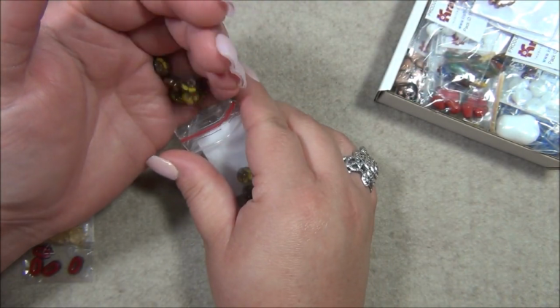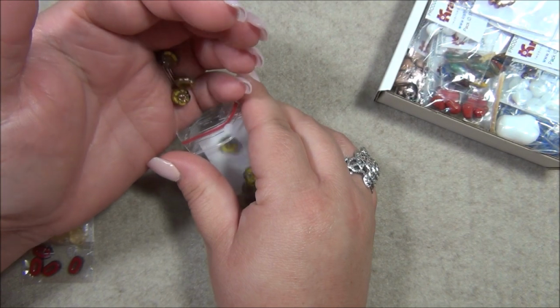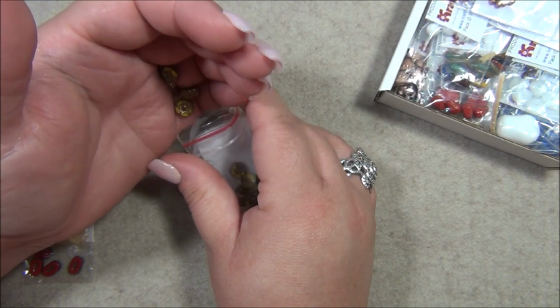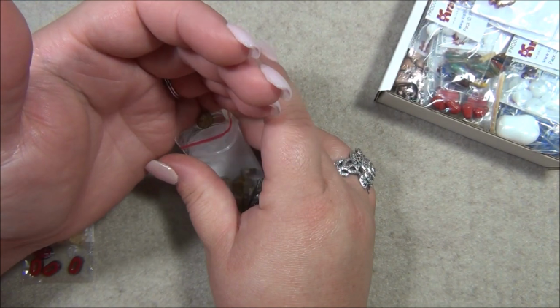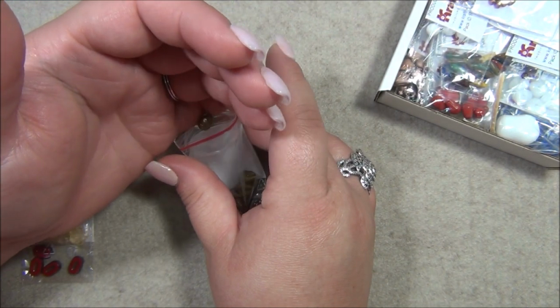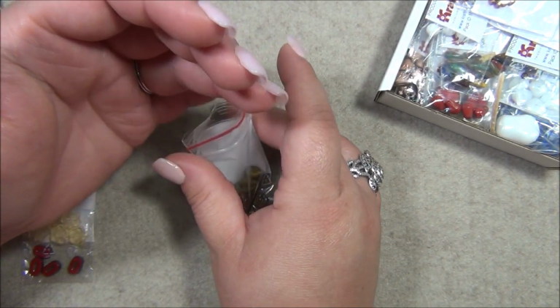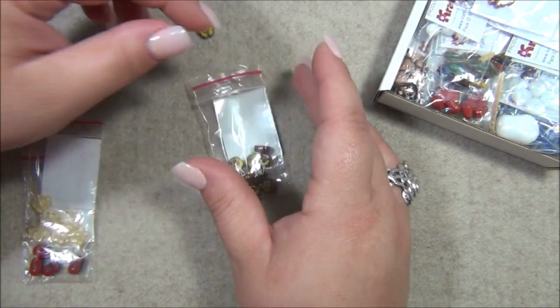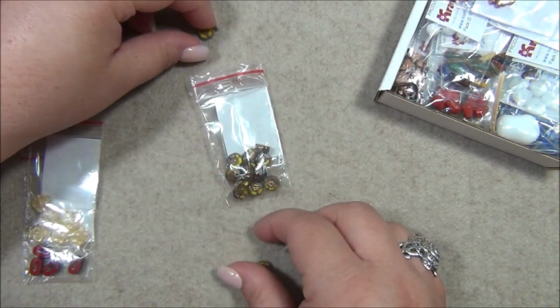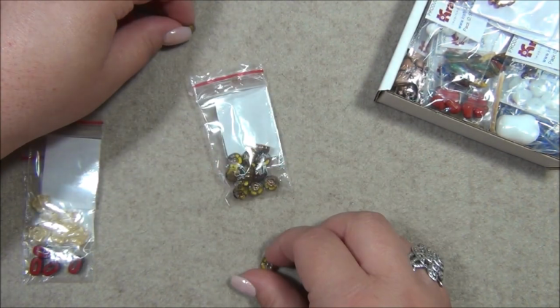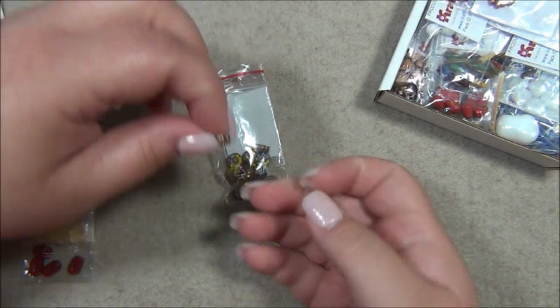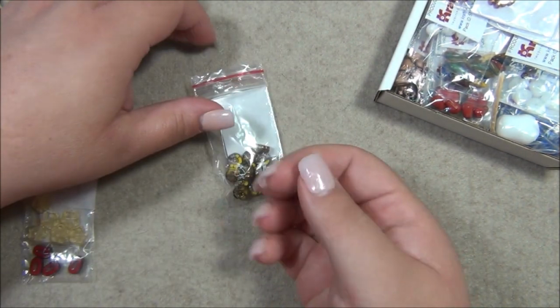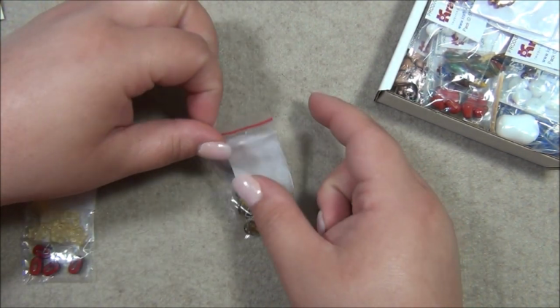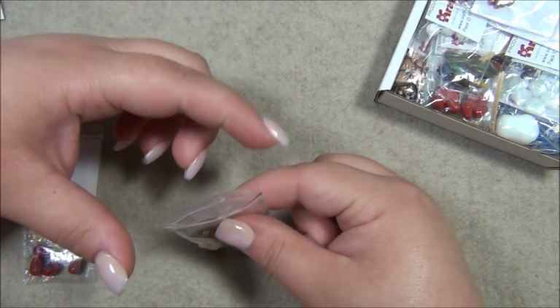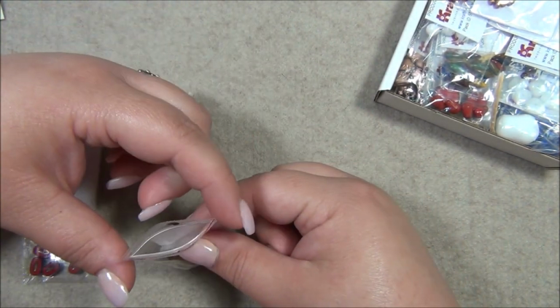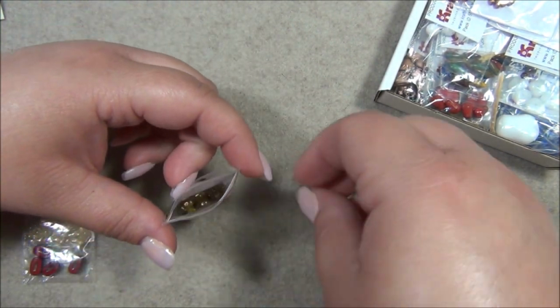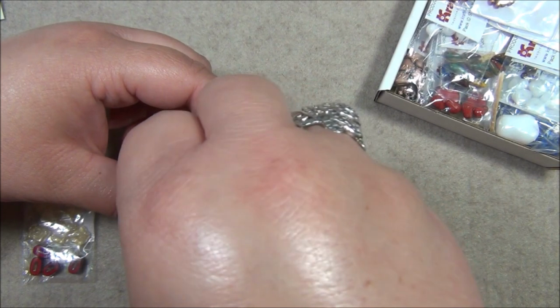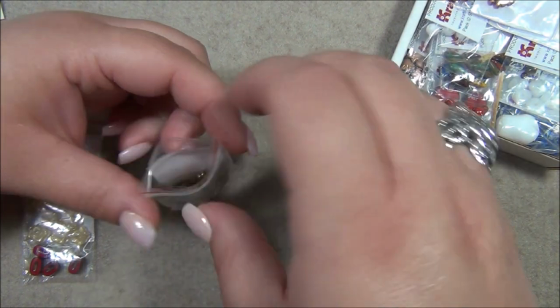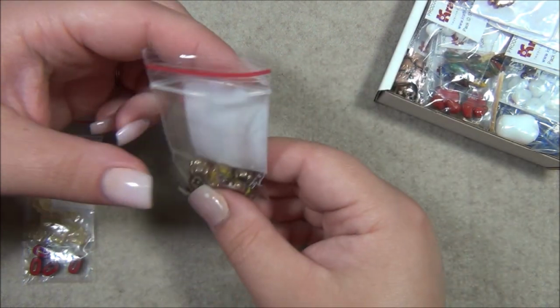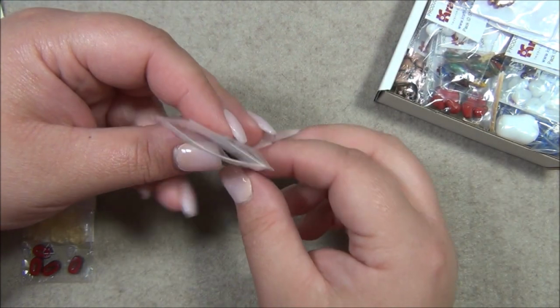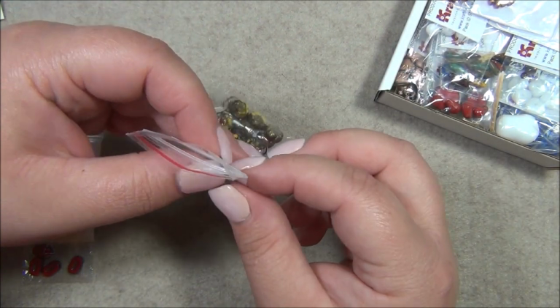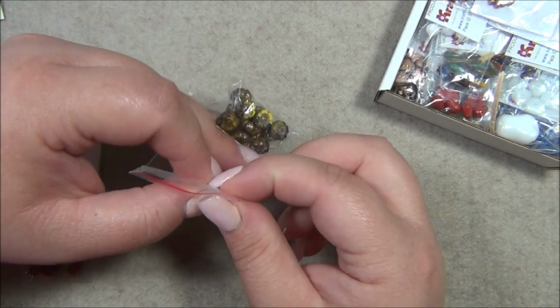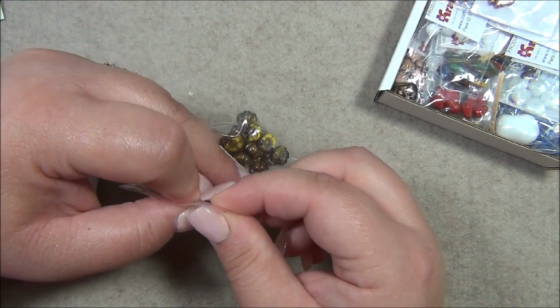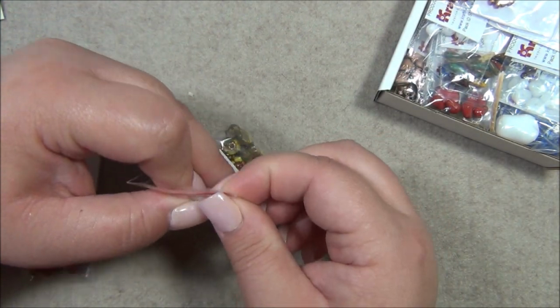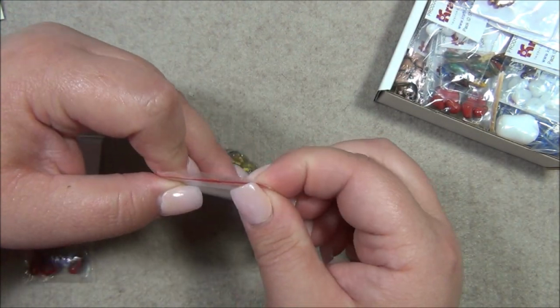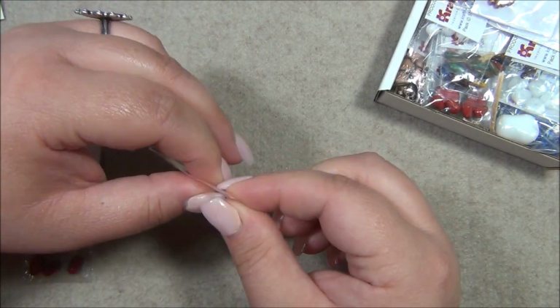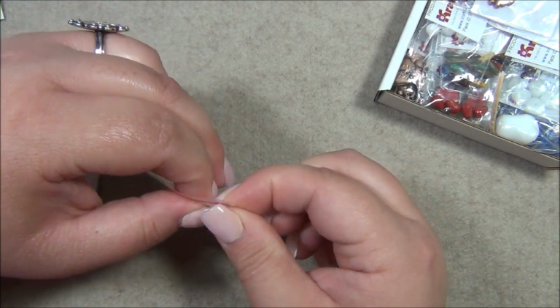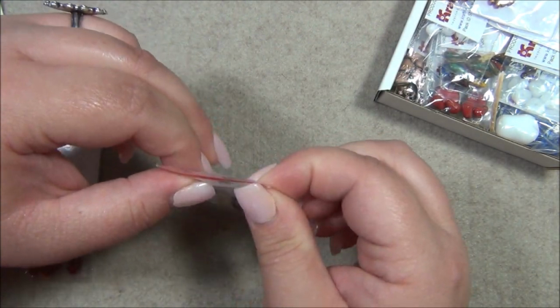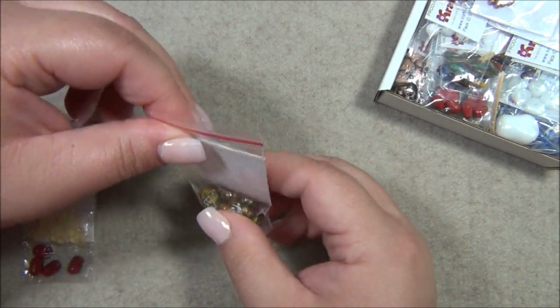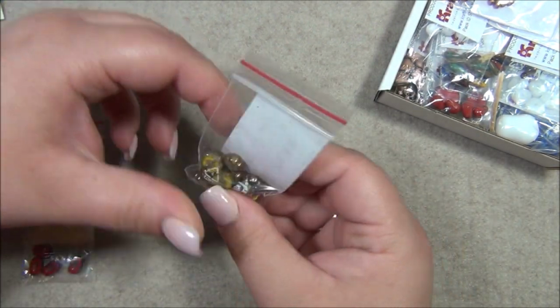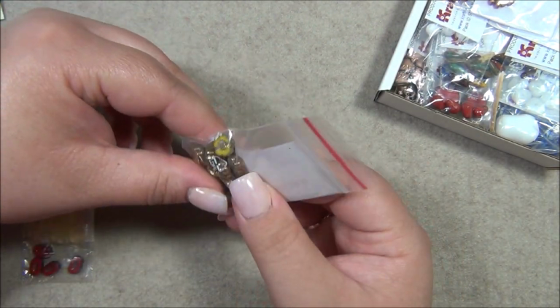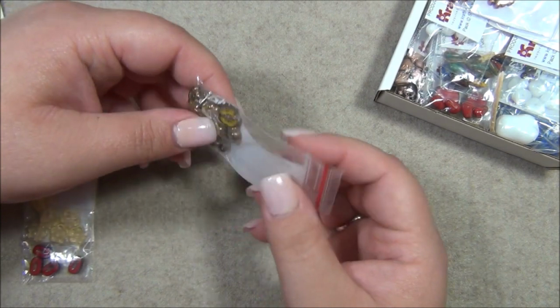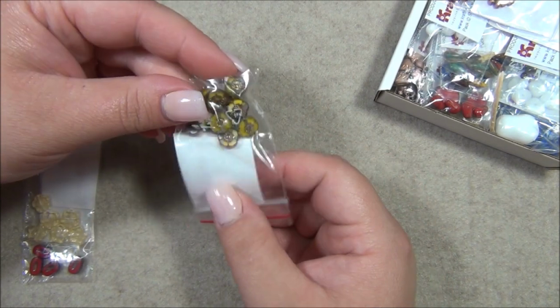I didn't see these on there because it wasn't too long ago that I bought a whole bunch of flower beads through them. Those are awesome.